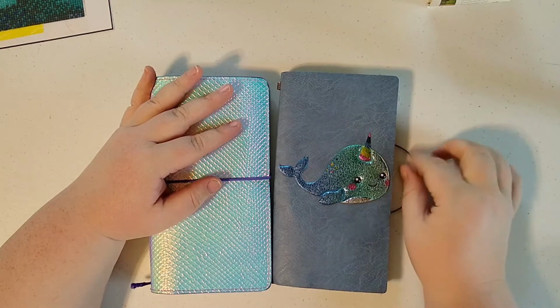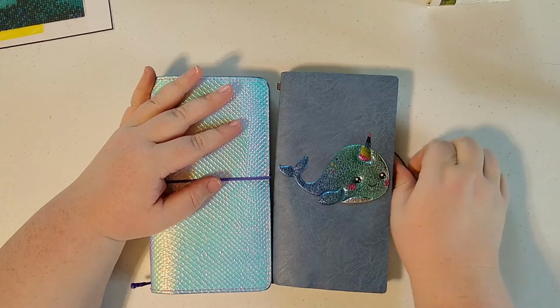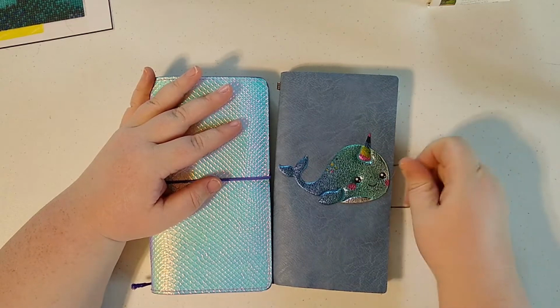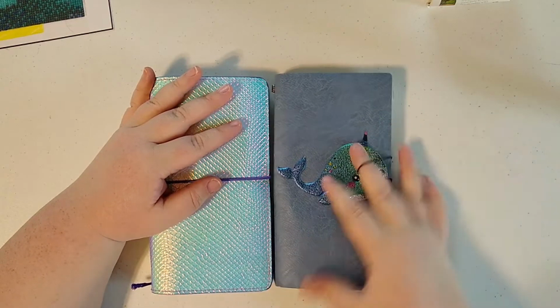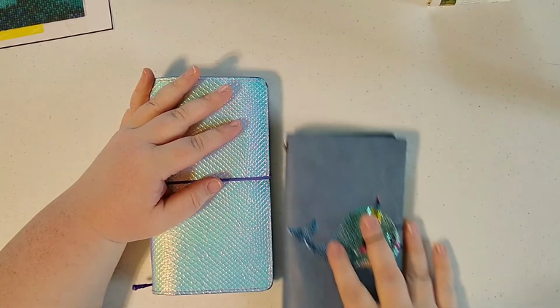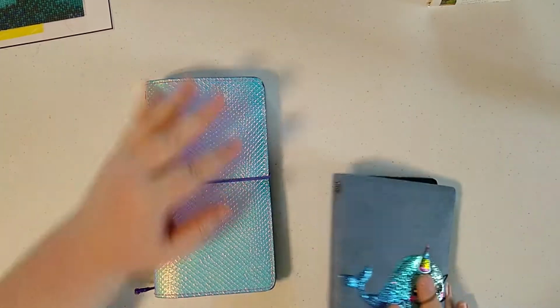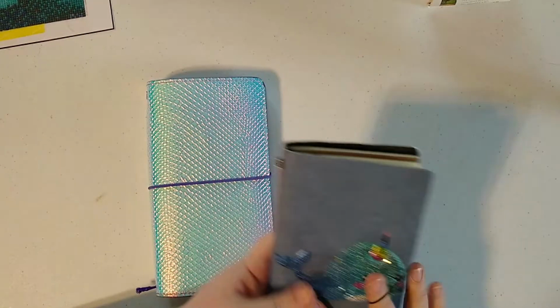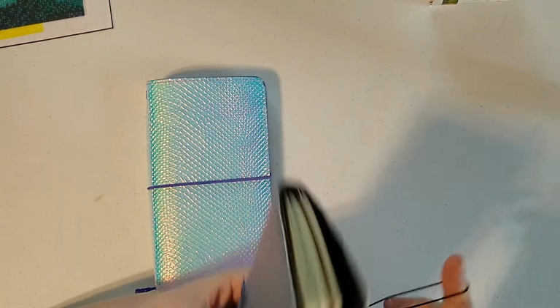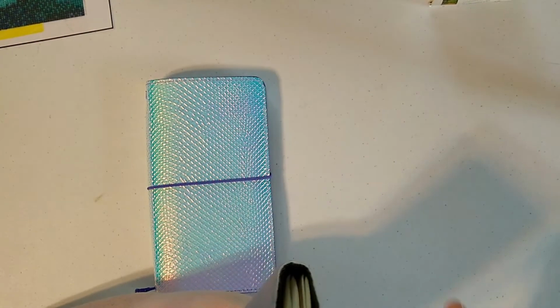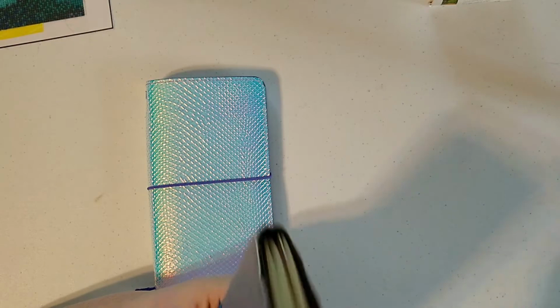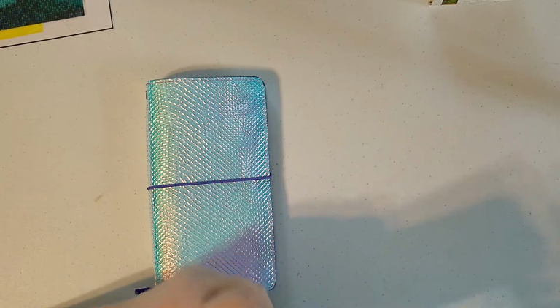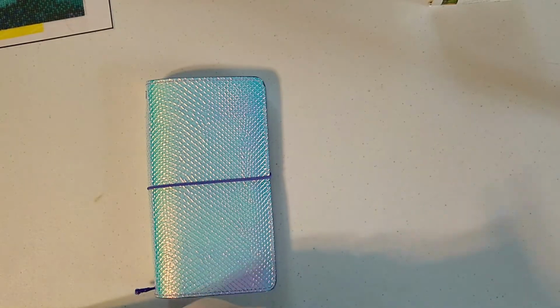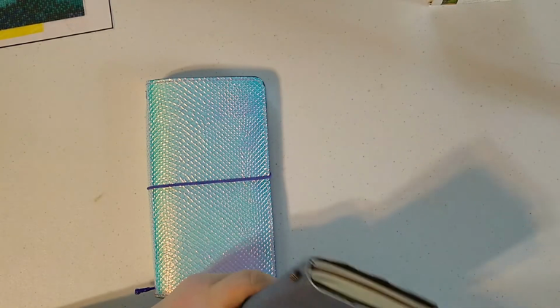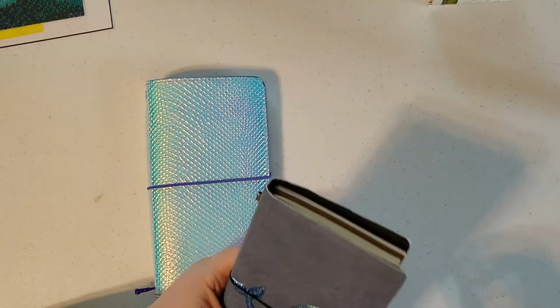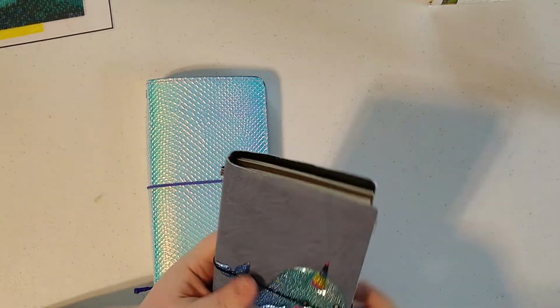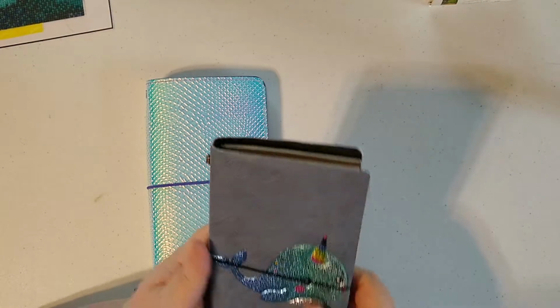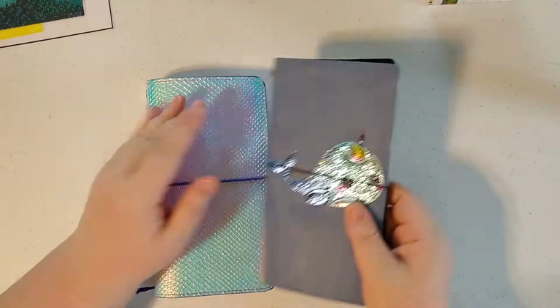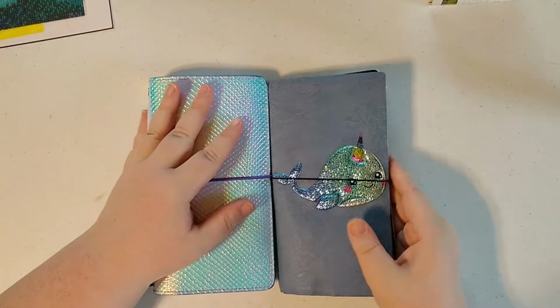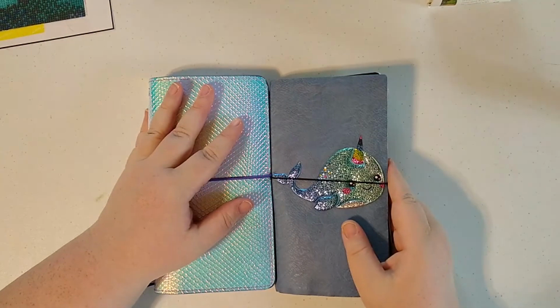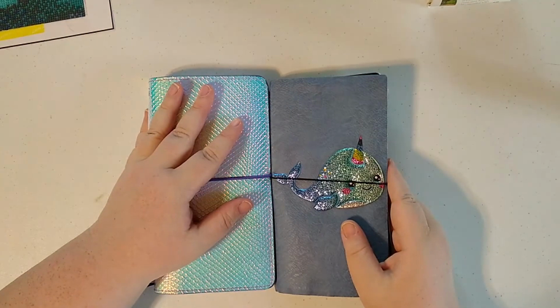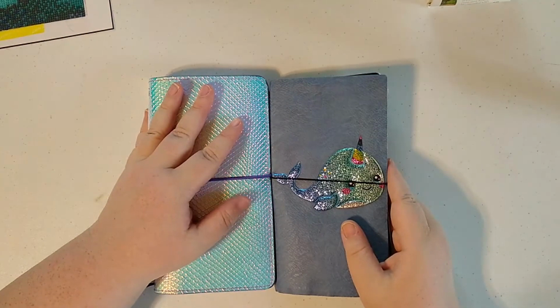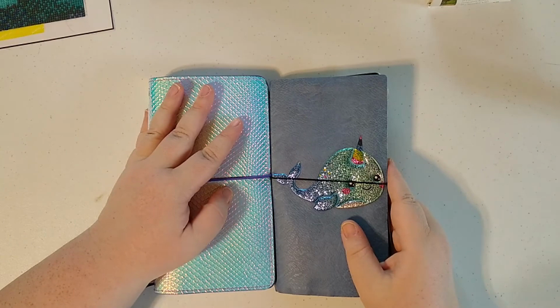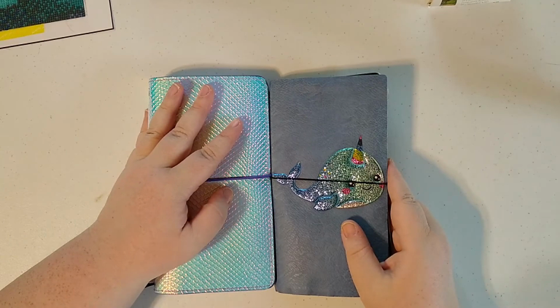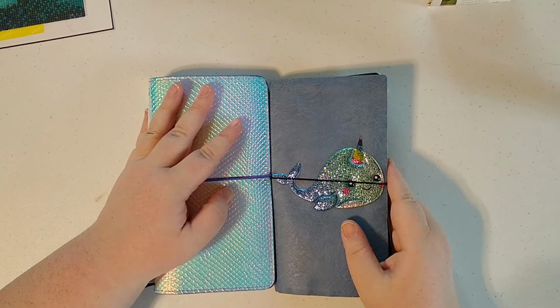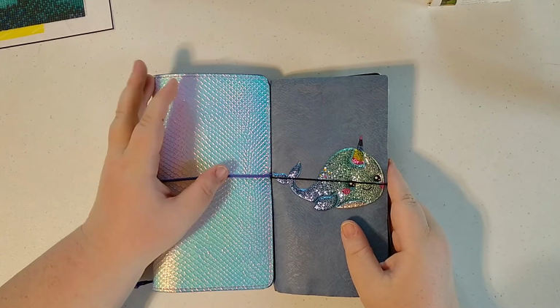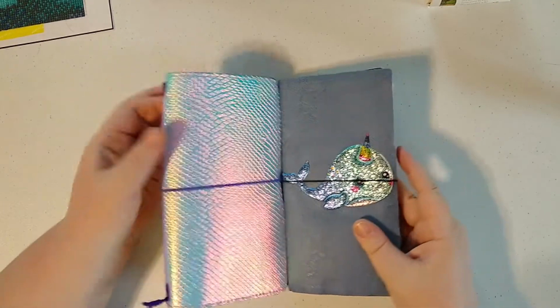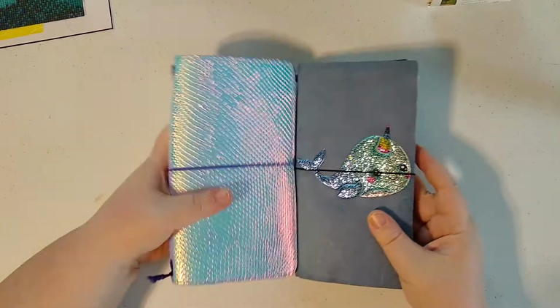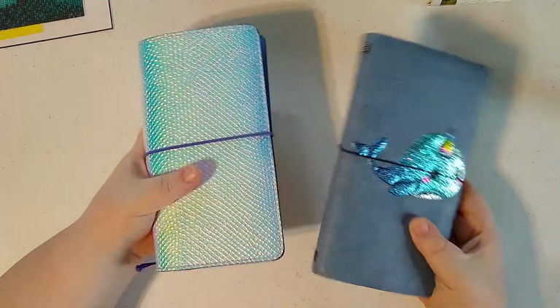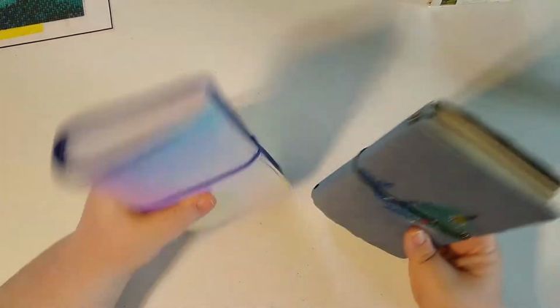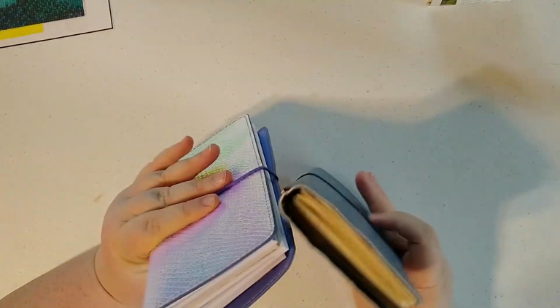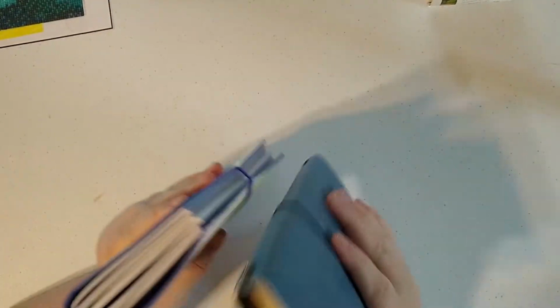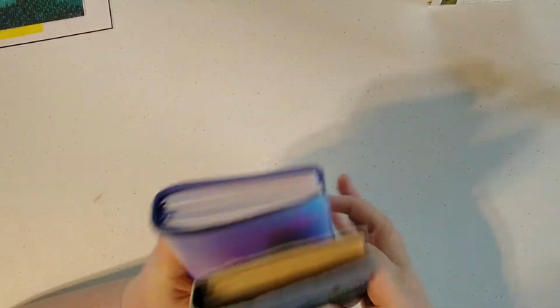This is a technique that I picked up from Shannon, who I will link below. She has a channel, but I don't think she's posted in a while. And I got the idea to use traveler notebooks from her.